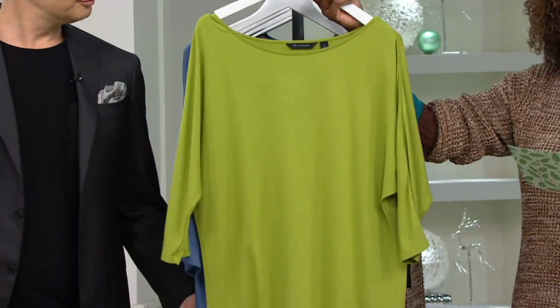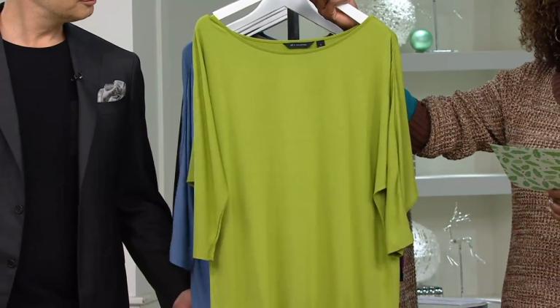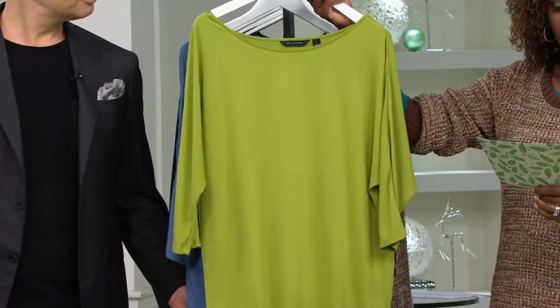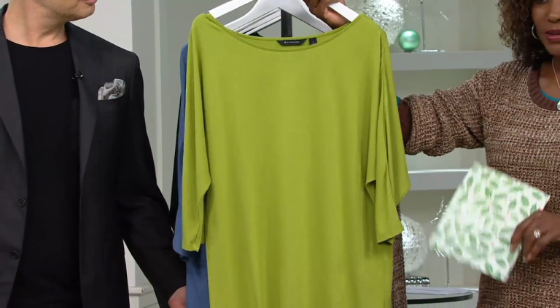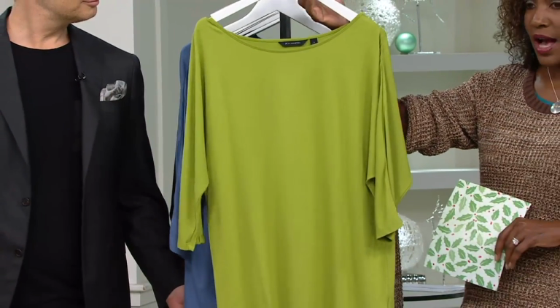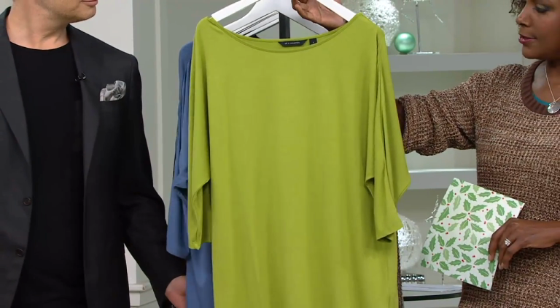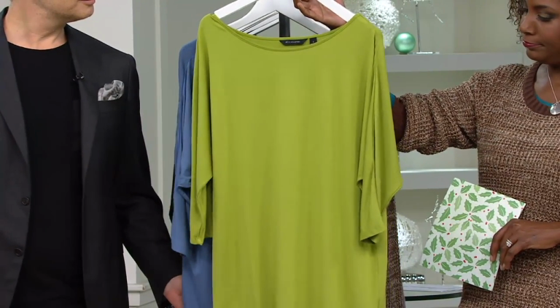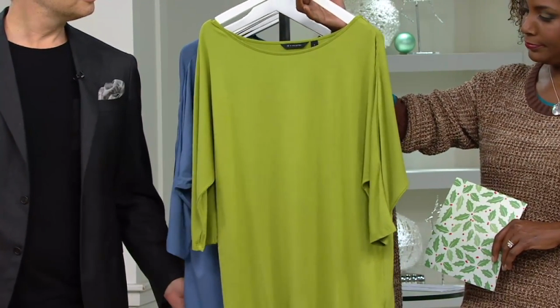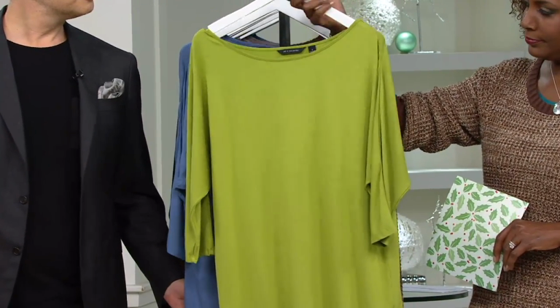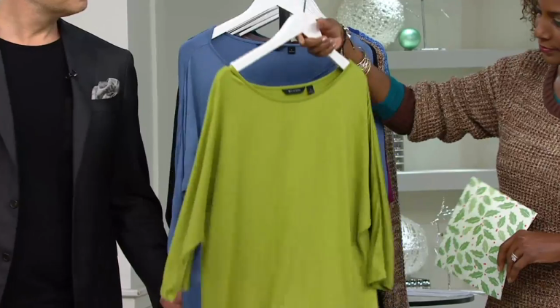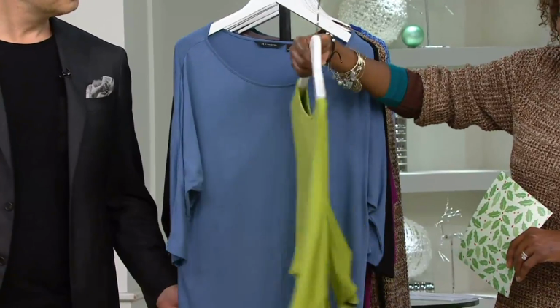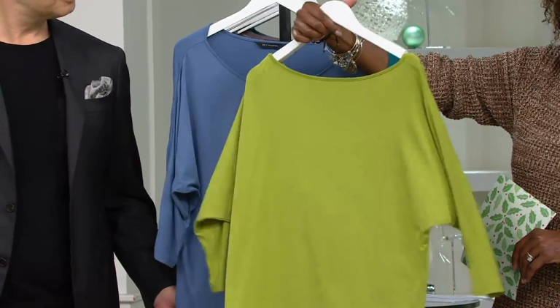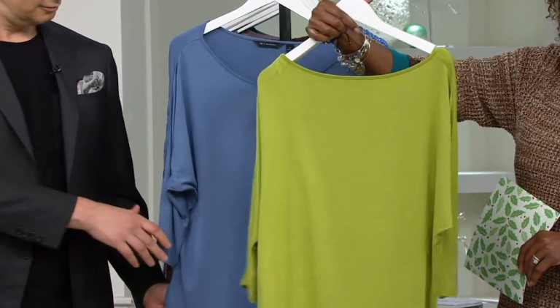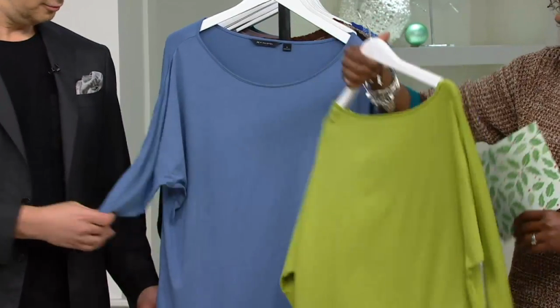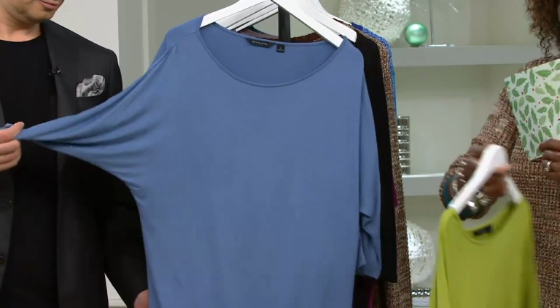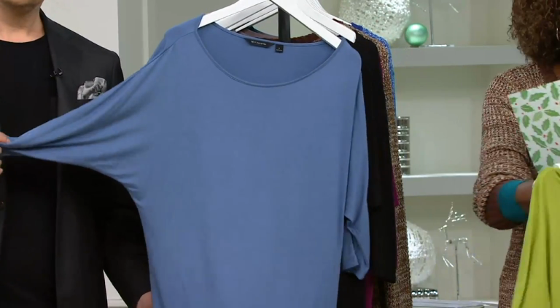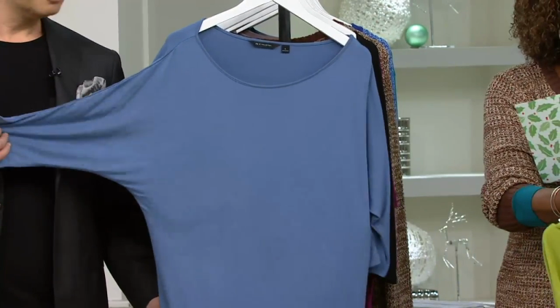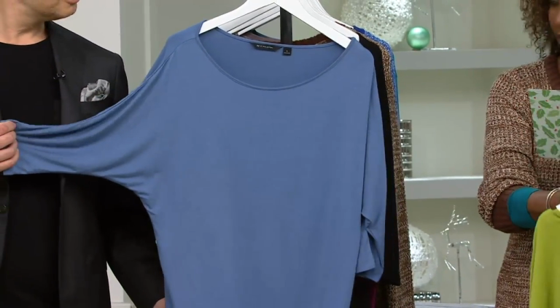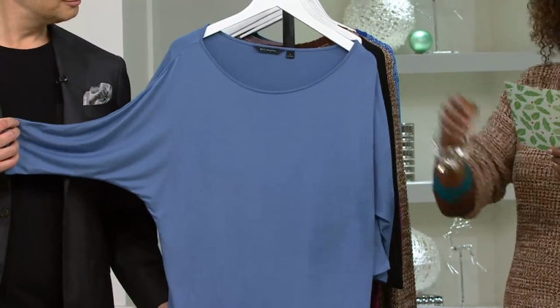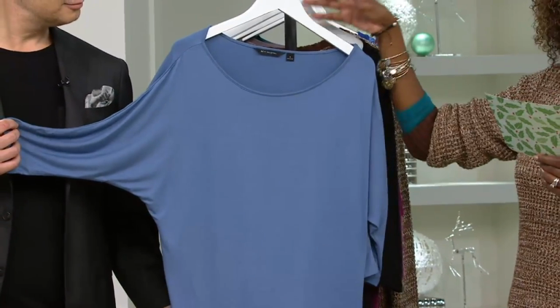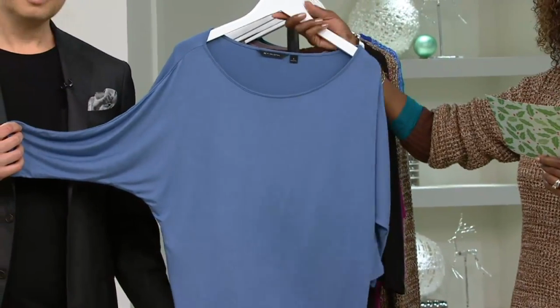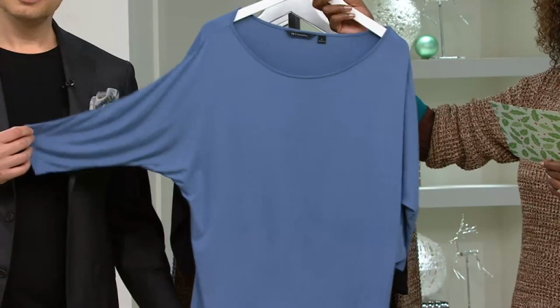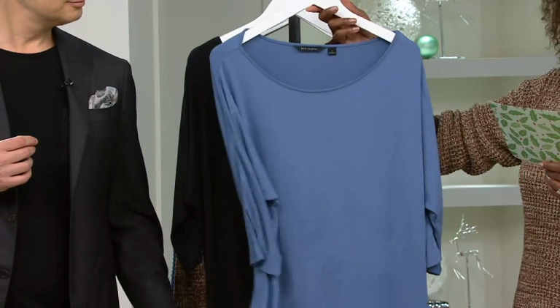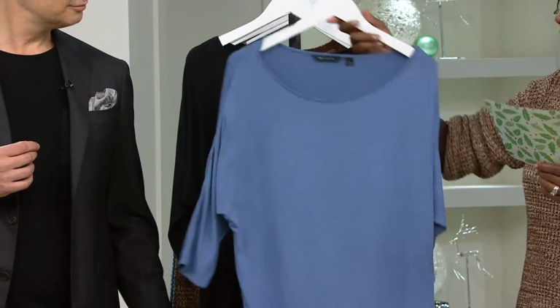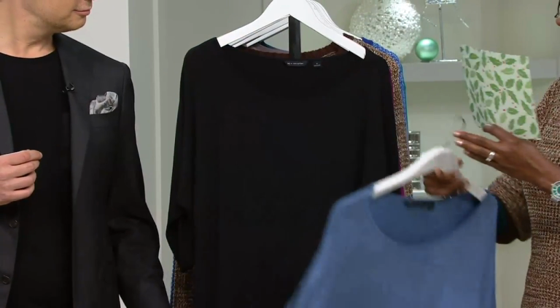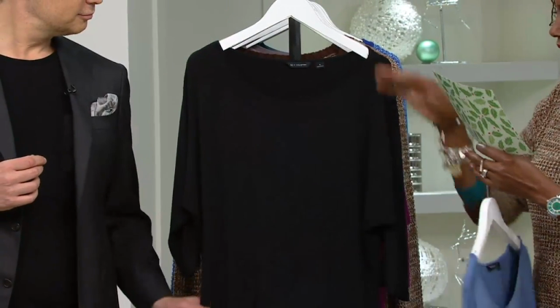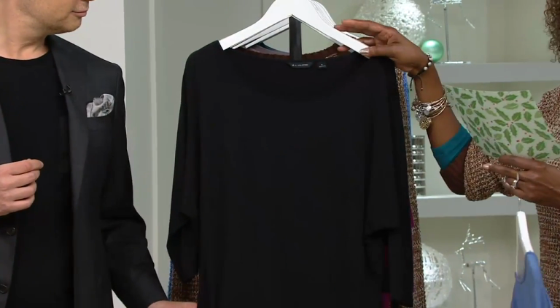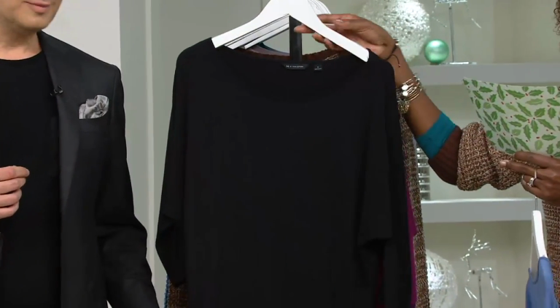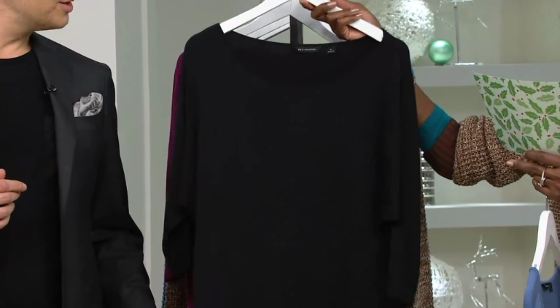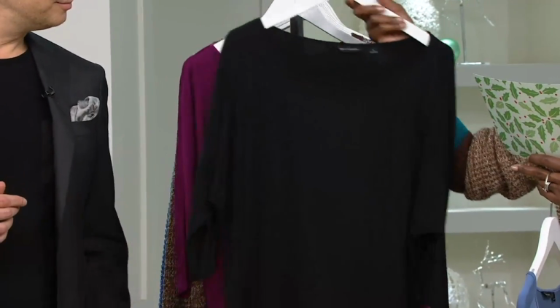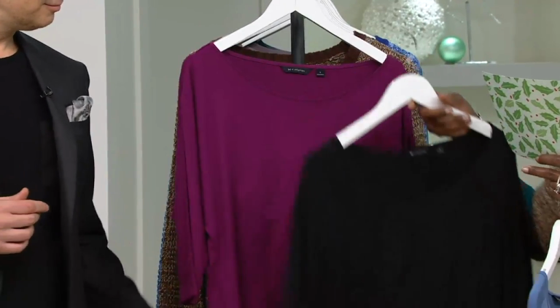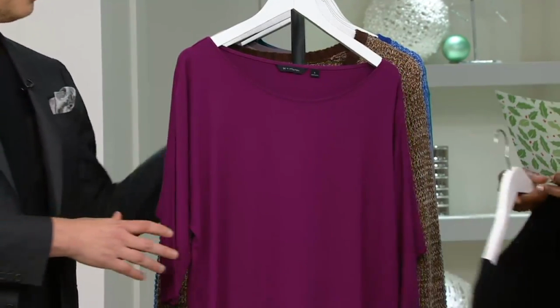This is your lemongrass. We're going to make it easy. All of the colors are available in extra small through 3X. Next is the dusk blue. We have black — the essential. And orchid.